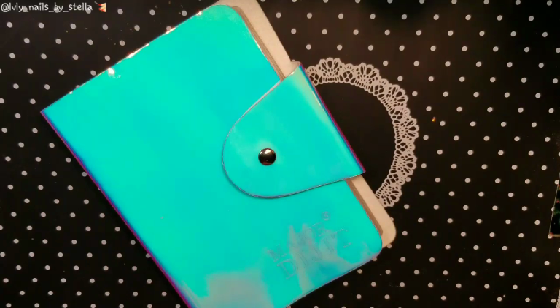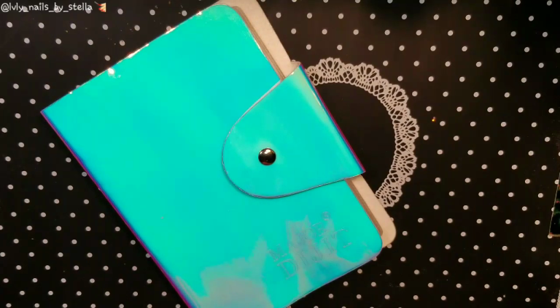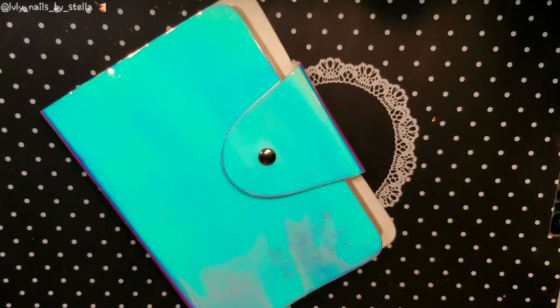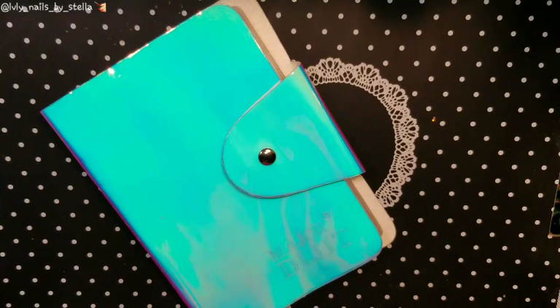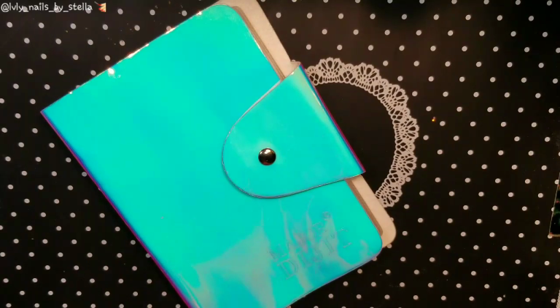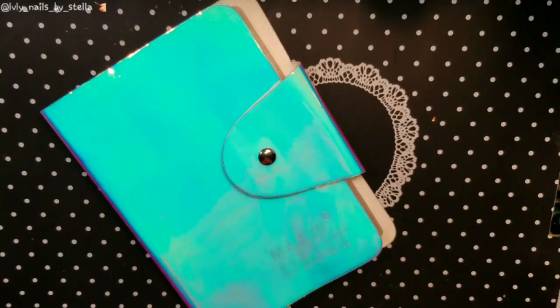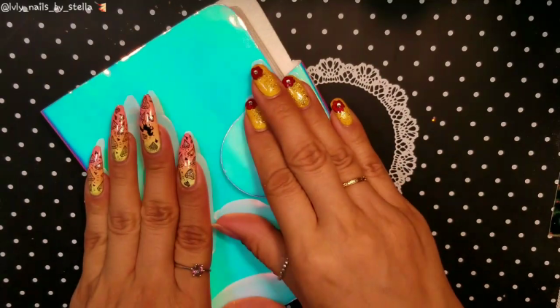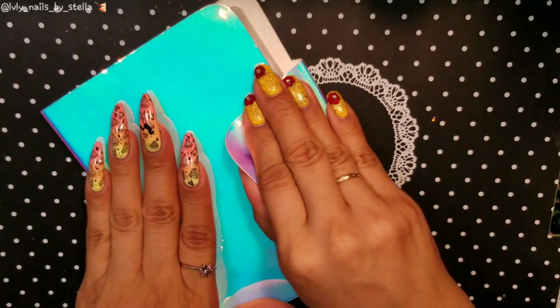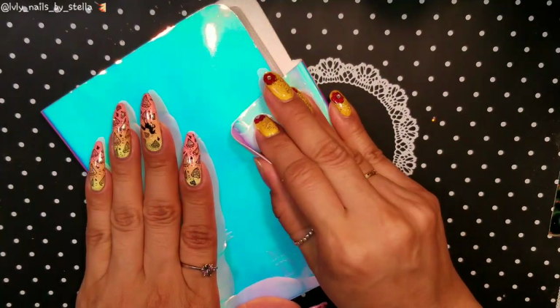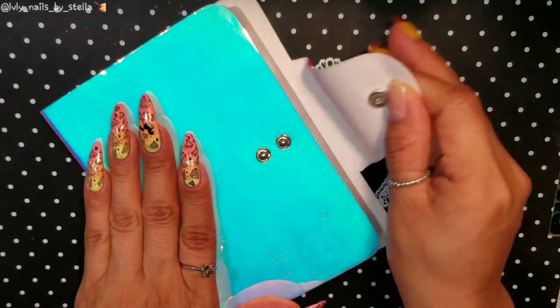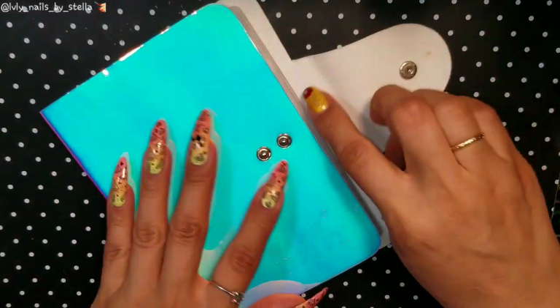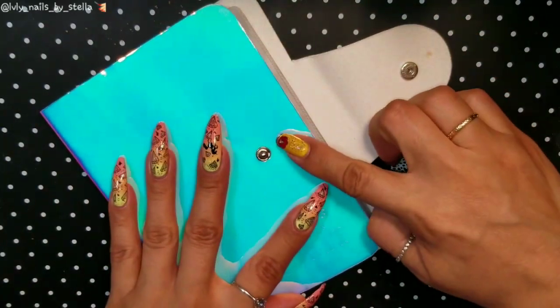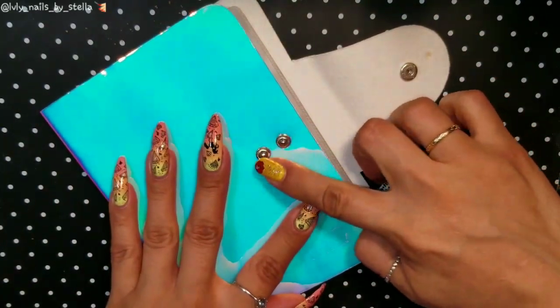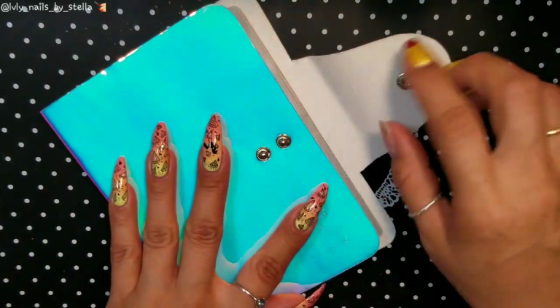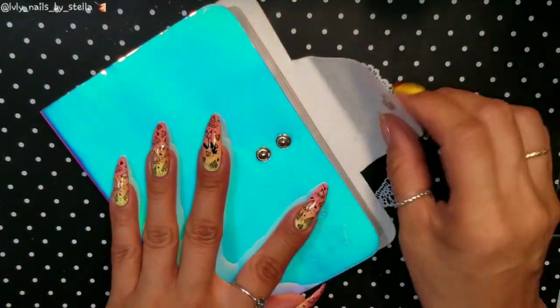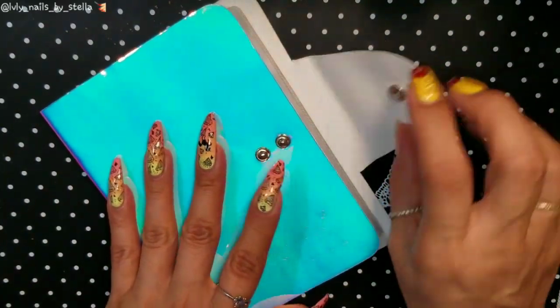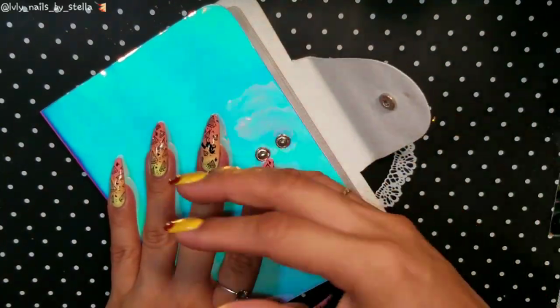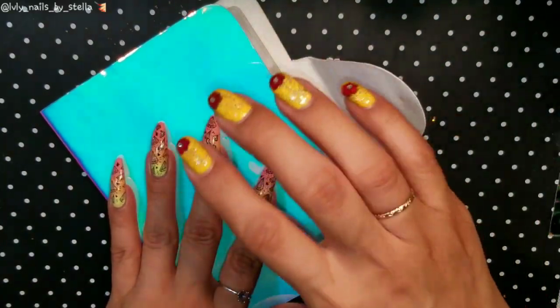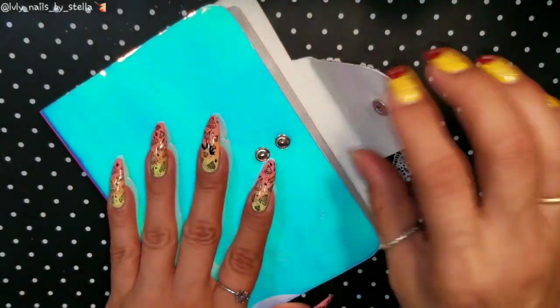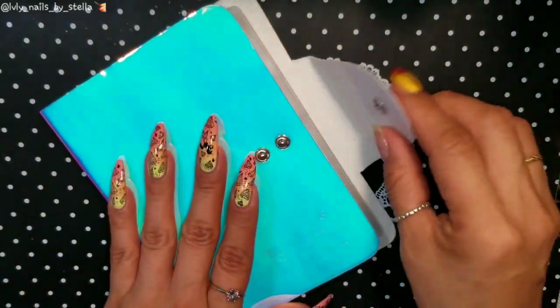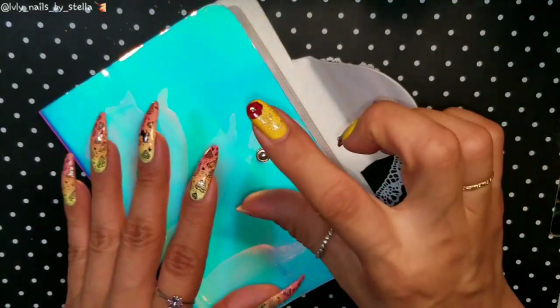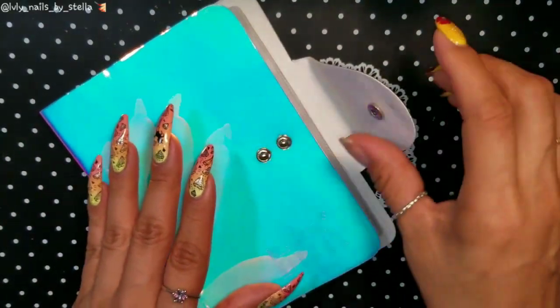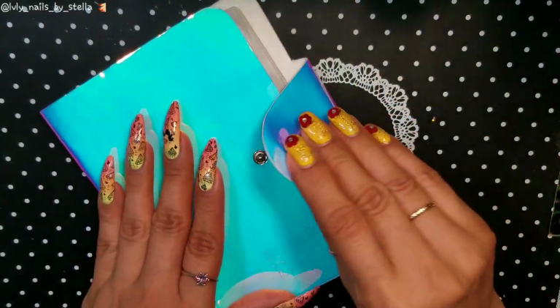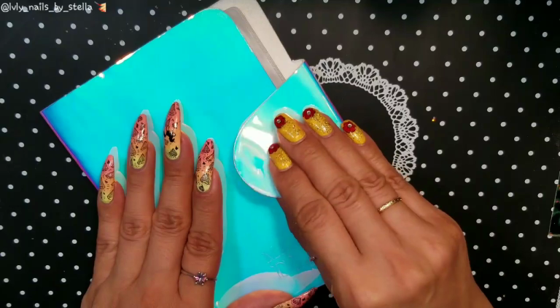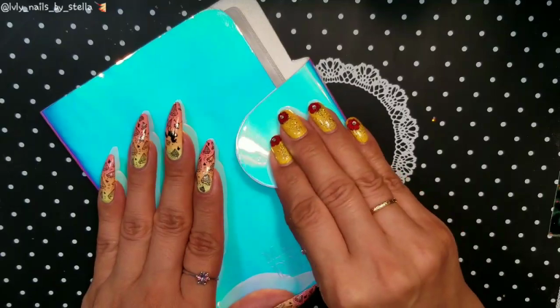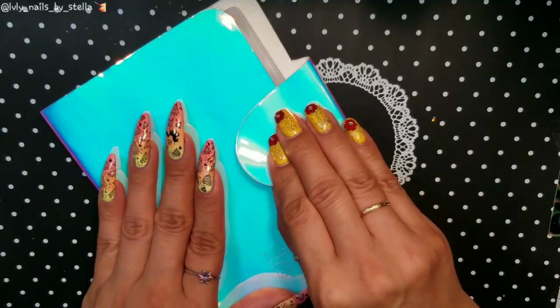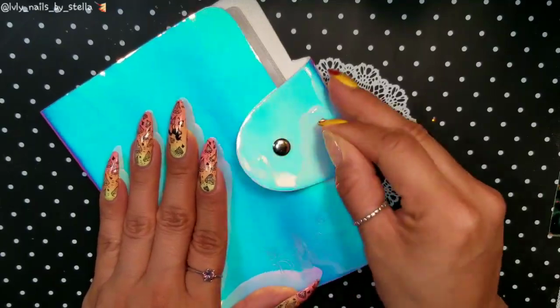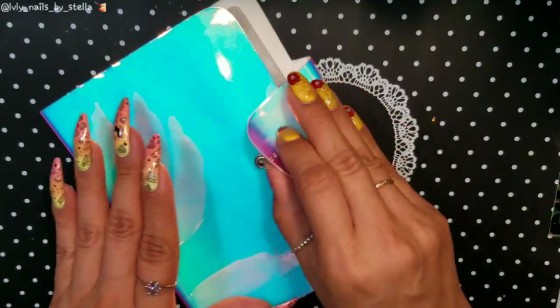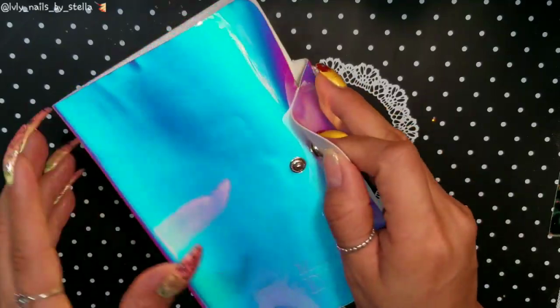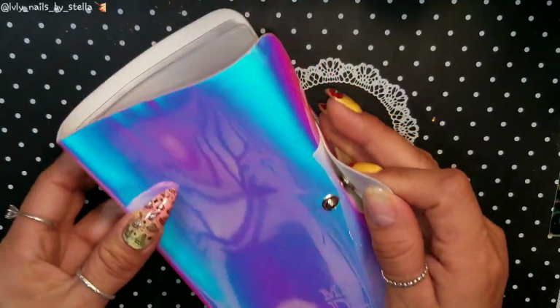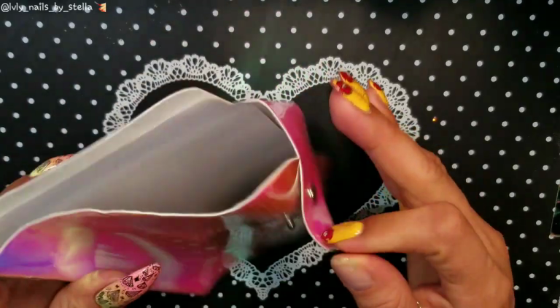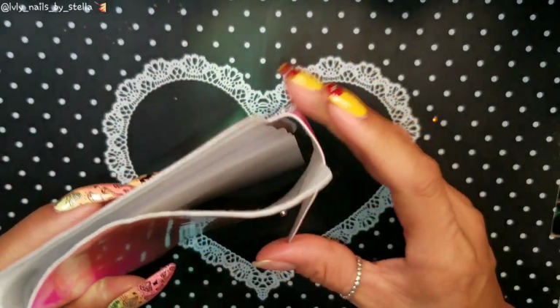When you open it, you have two of these pieces, so that way if you put a bunch of plates in and it gets thicker, you'll still be able to close it without any problem.